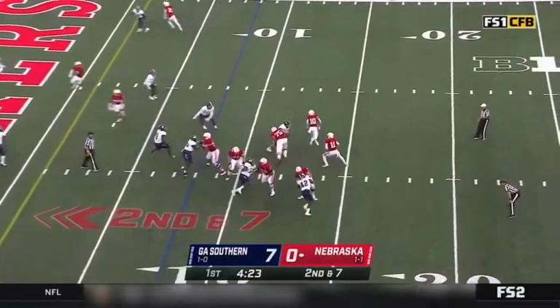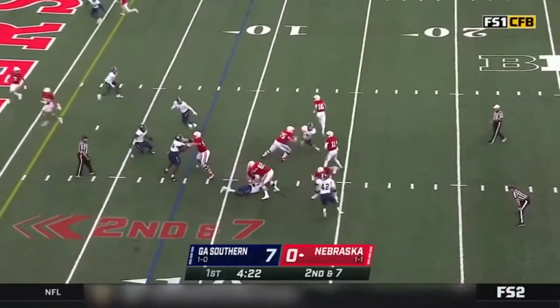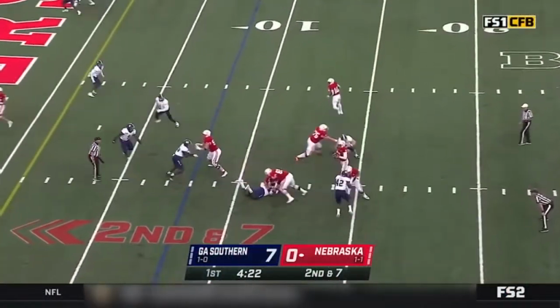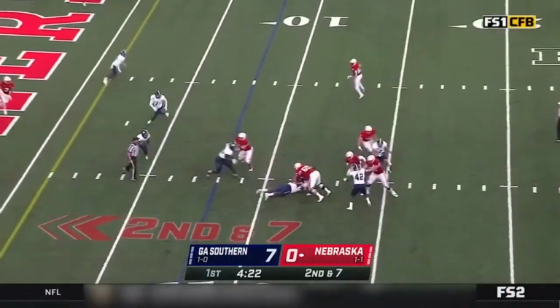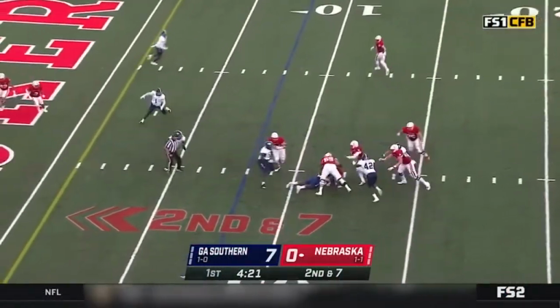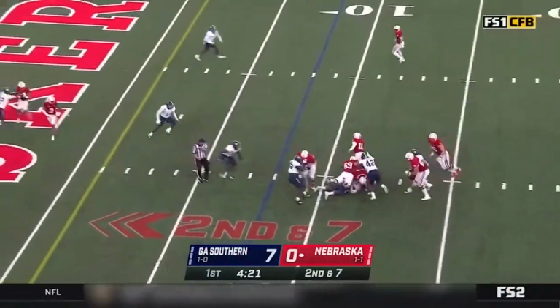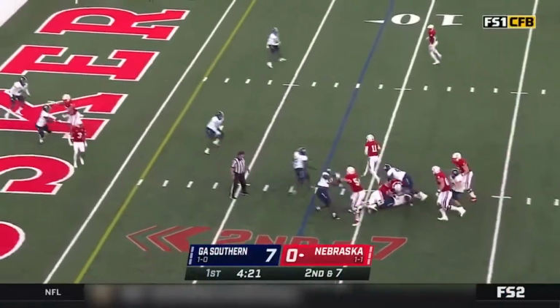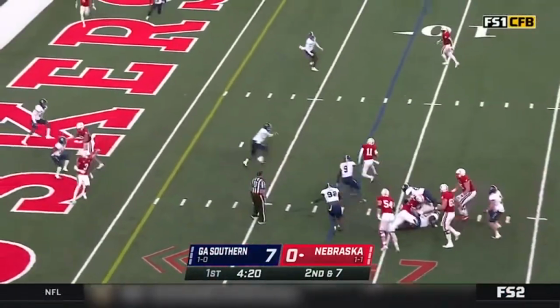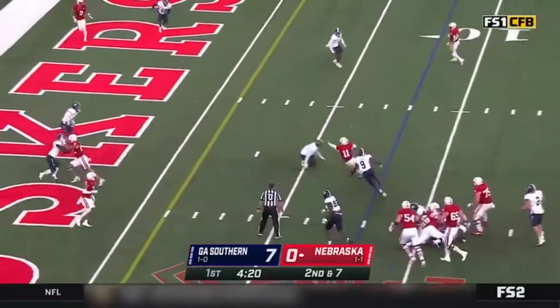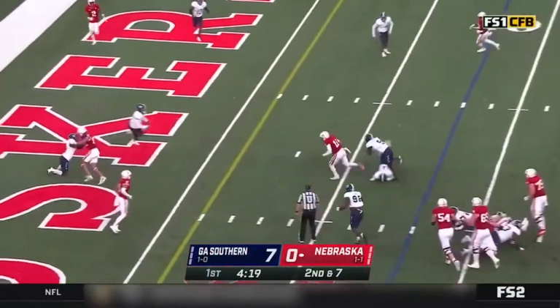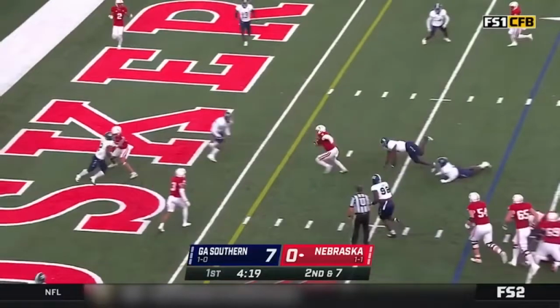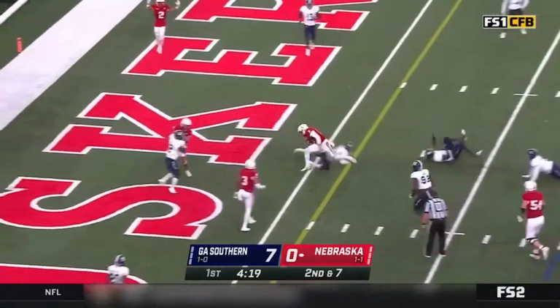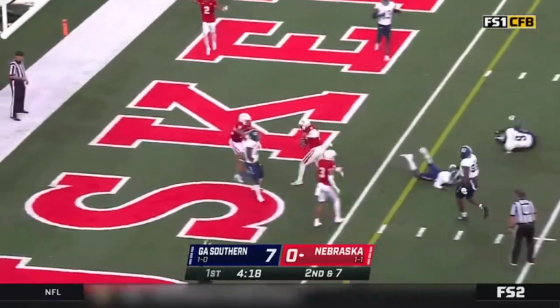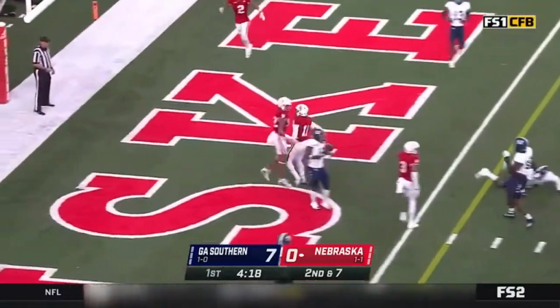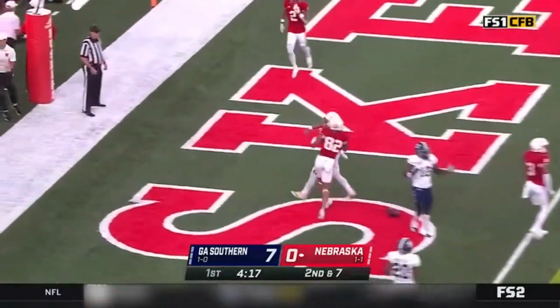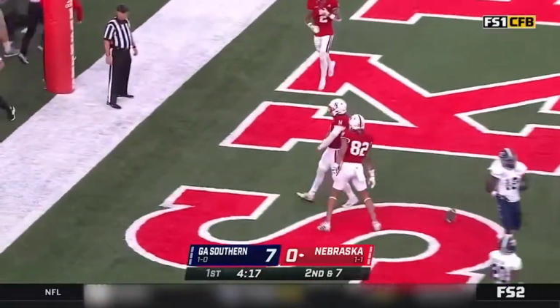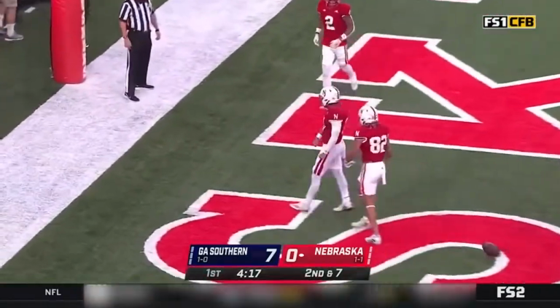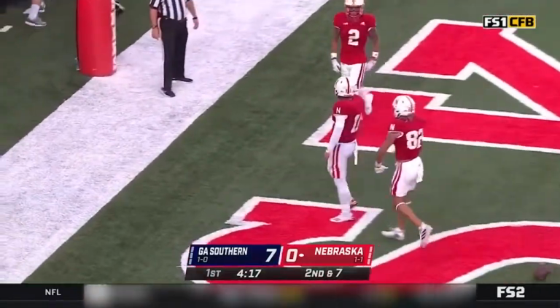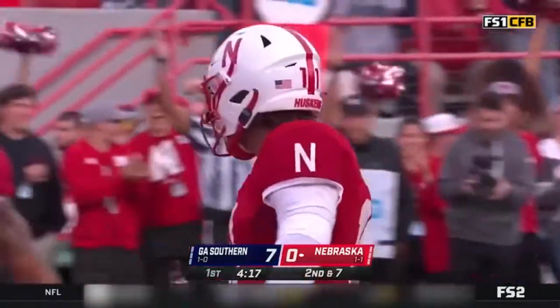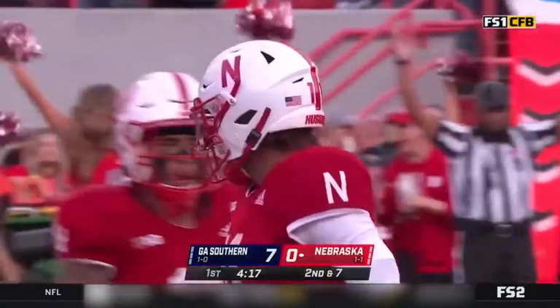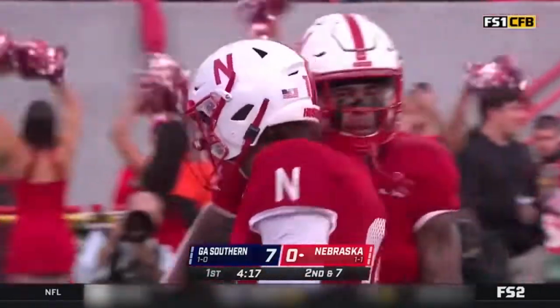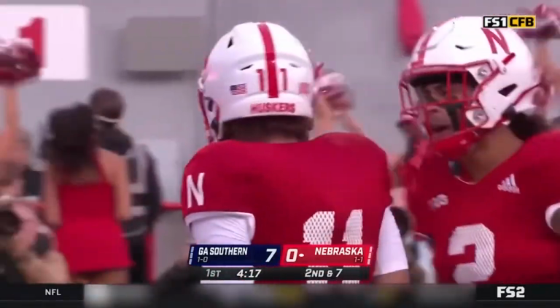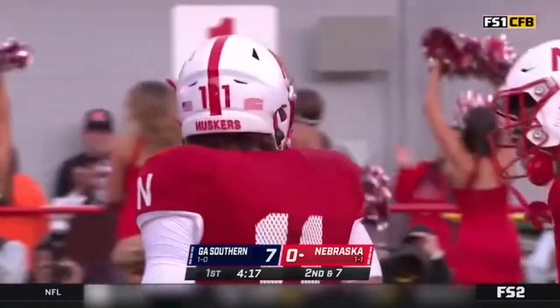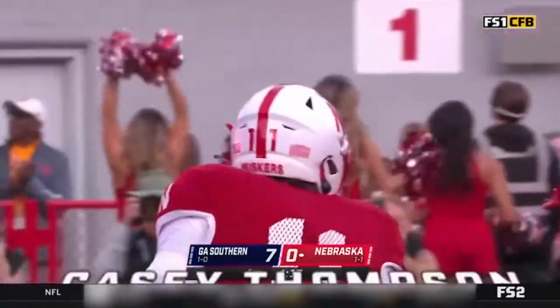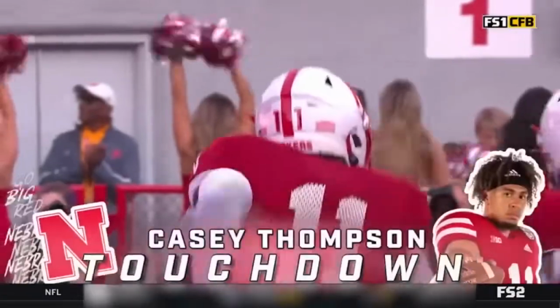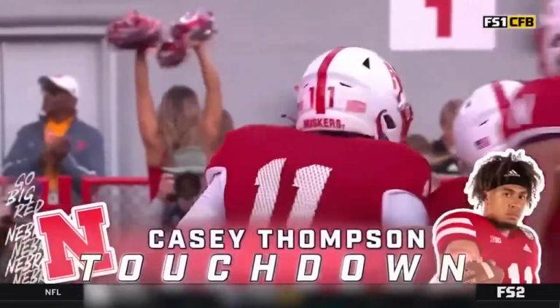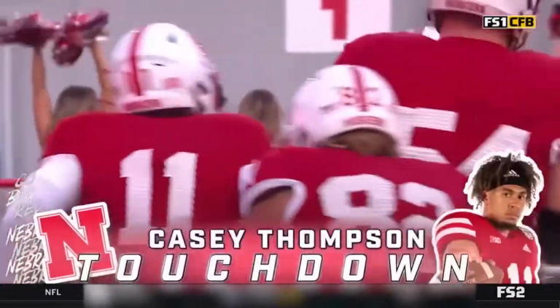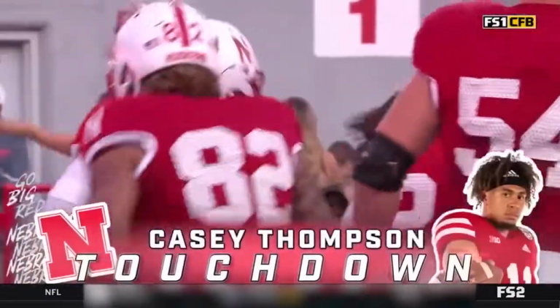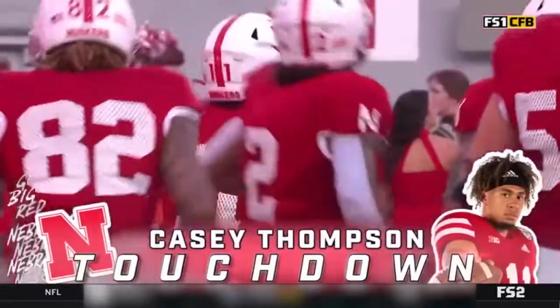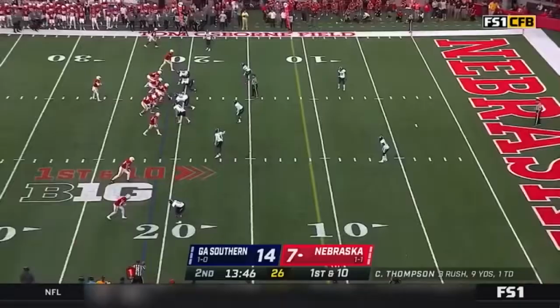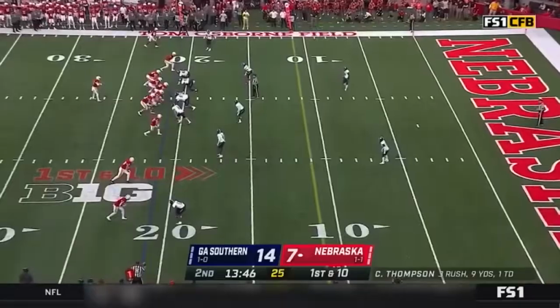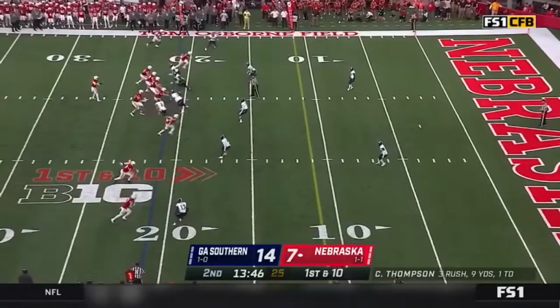Play action pass, Thompson looking to escape. Thompson makes a man miss, and Casey Thompson is in — a spectacular effort for a Nebraska touchdown.